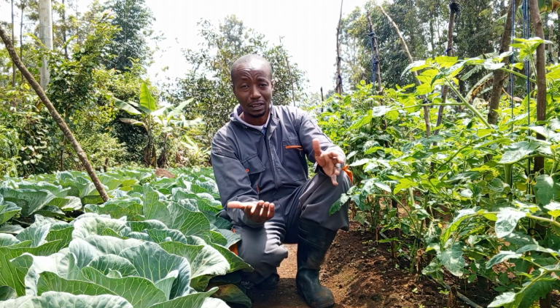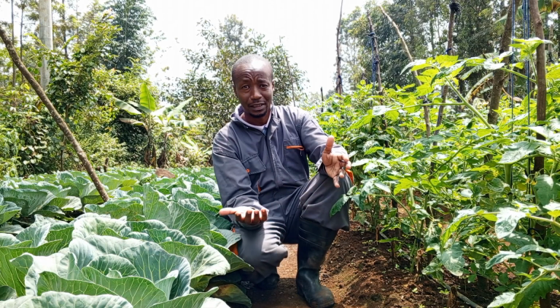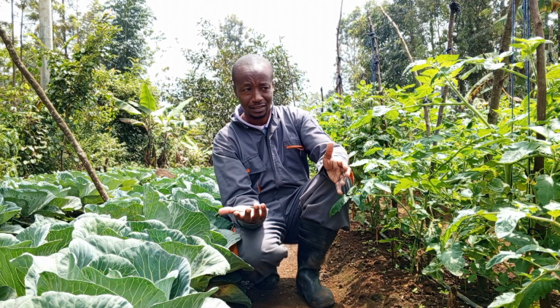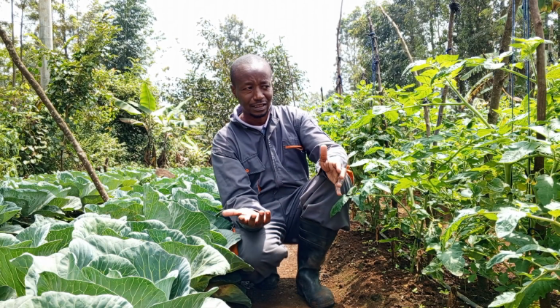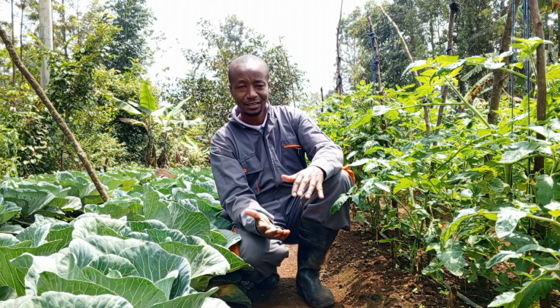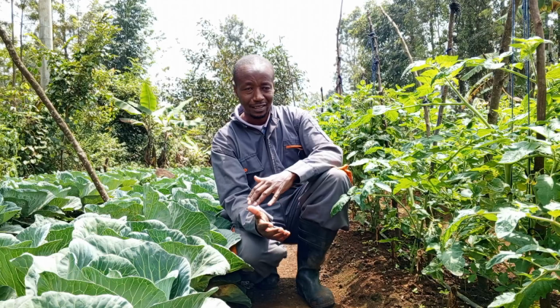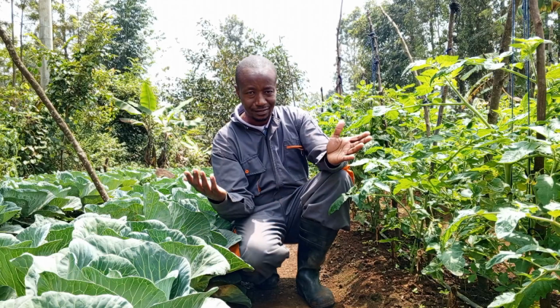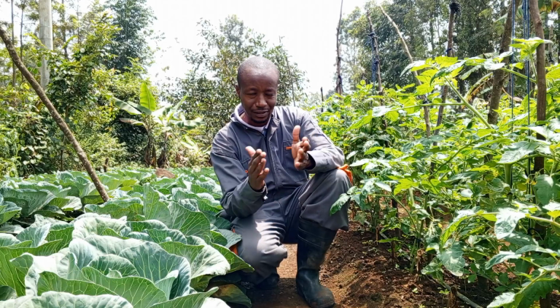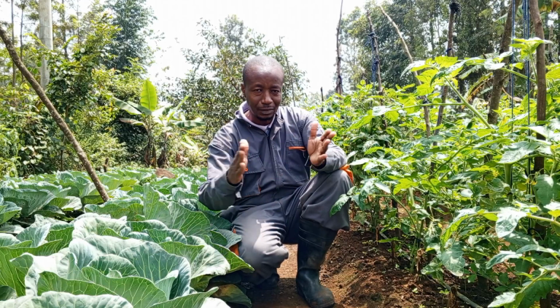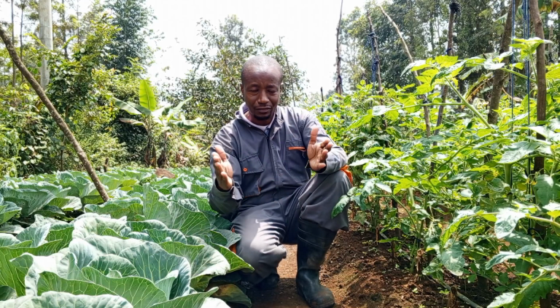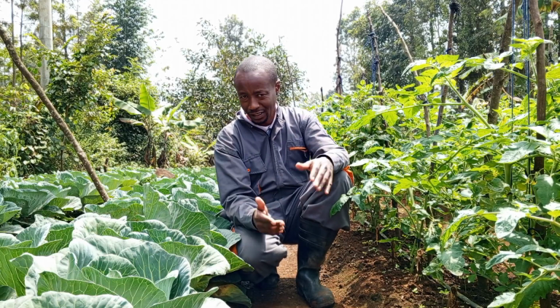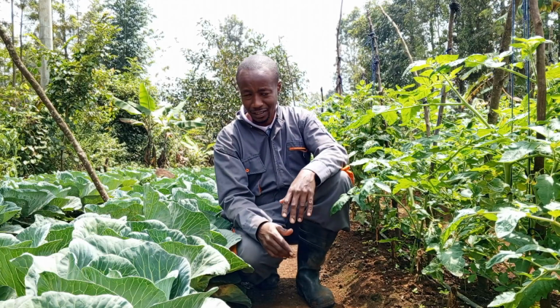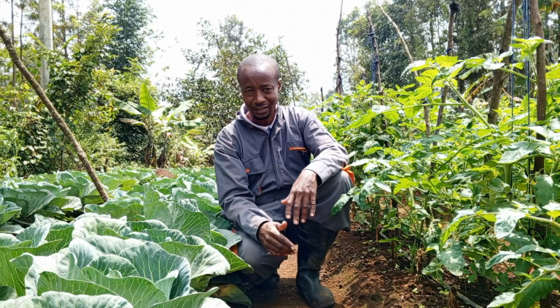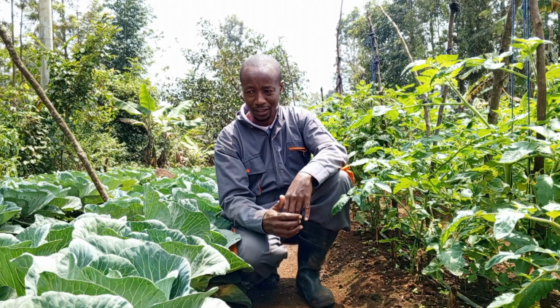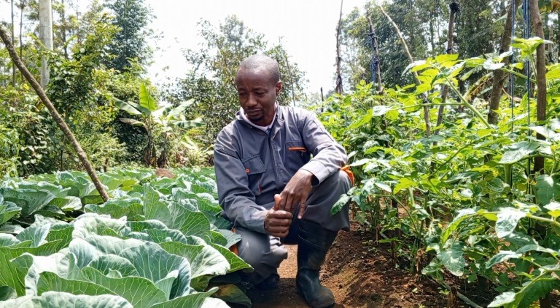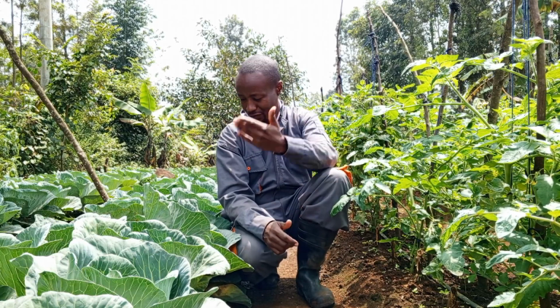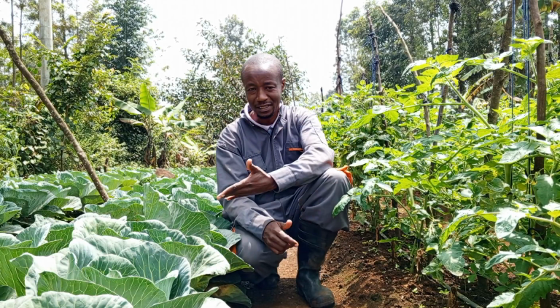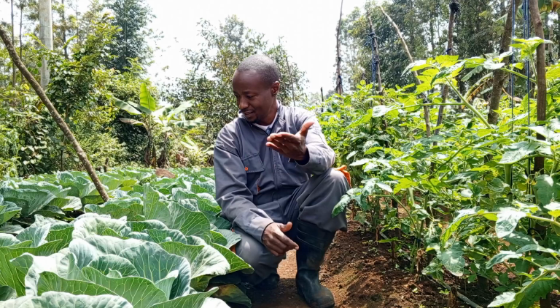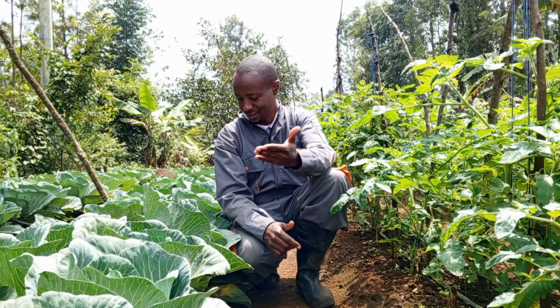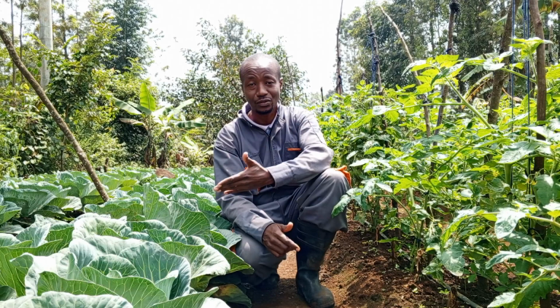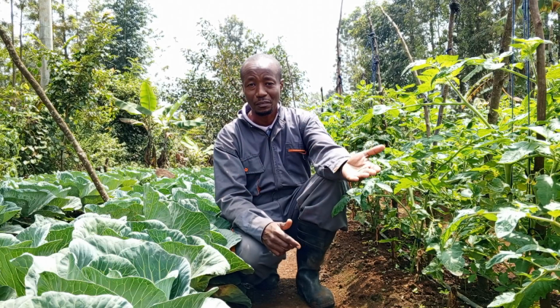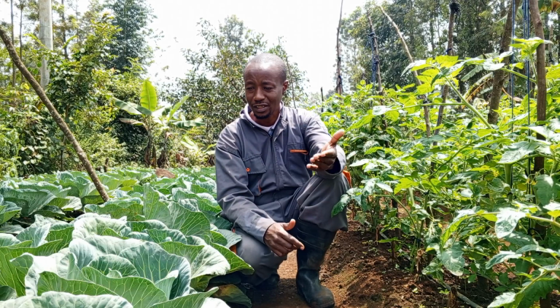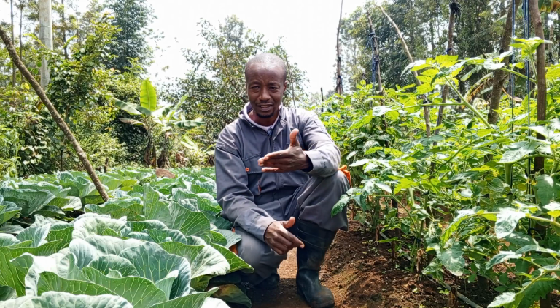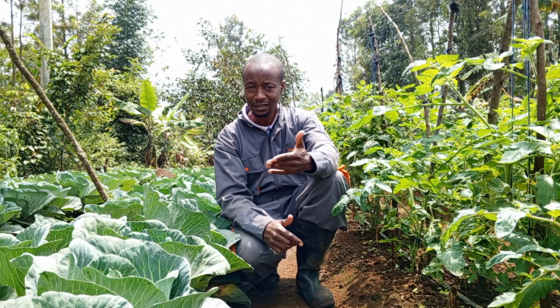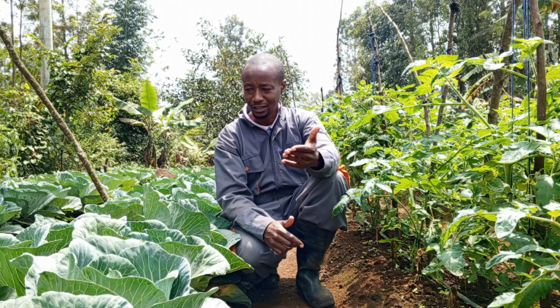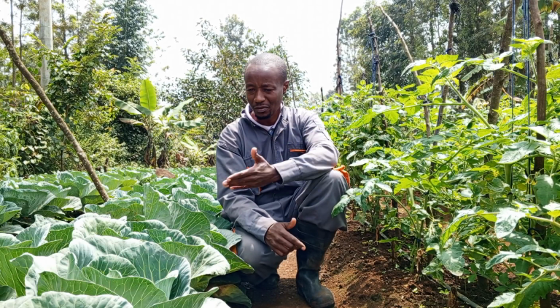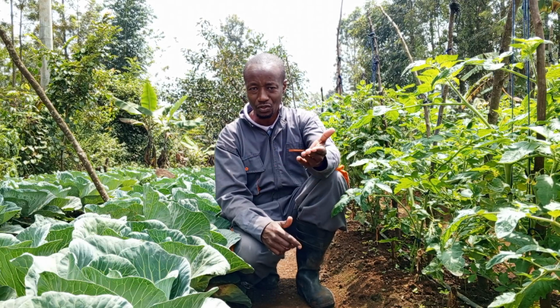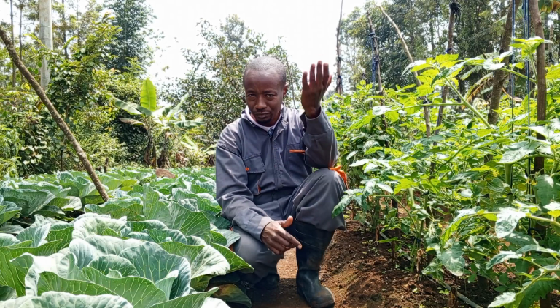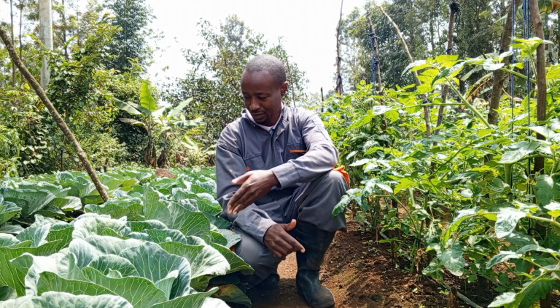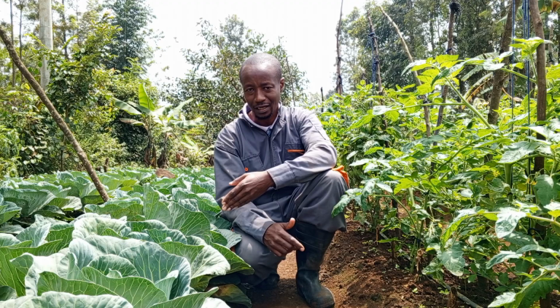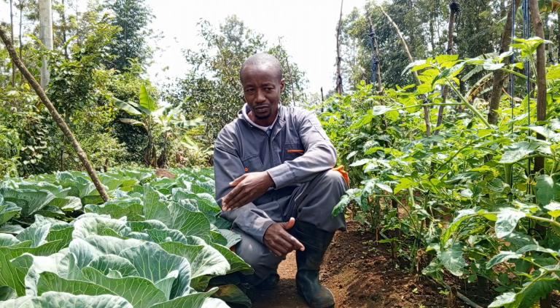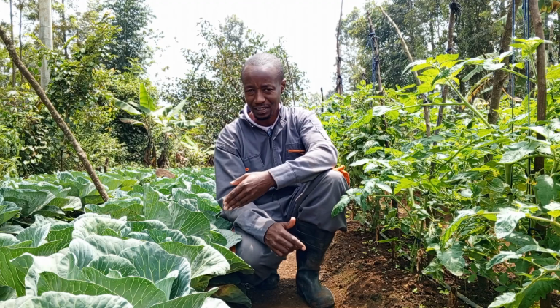That shows that crops can really be resilient — they can survive harsh weather. For the cabbages, the head formation has already started, and in a week's time or so I'll soon be harvesting.